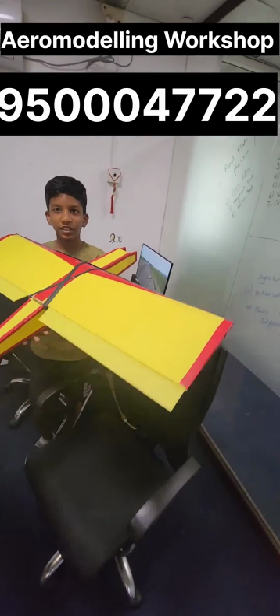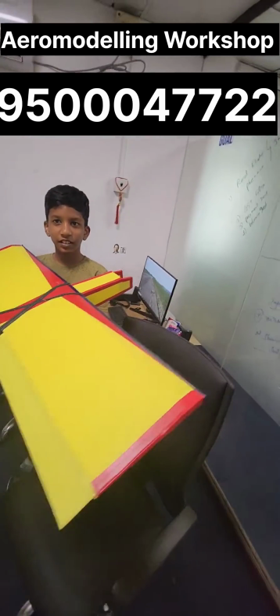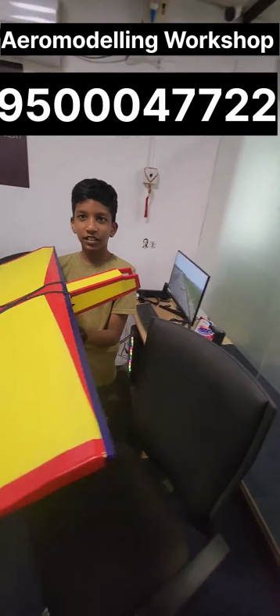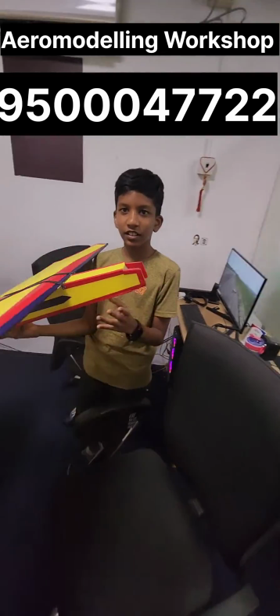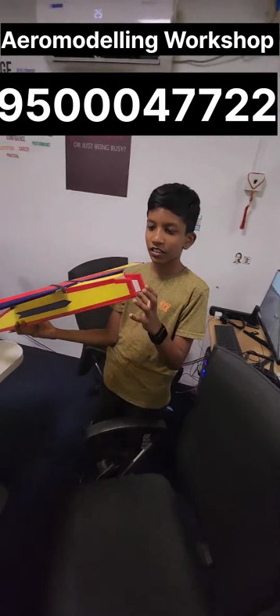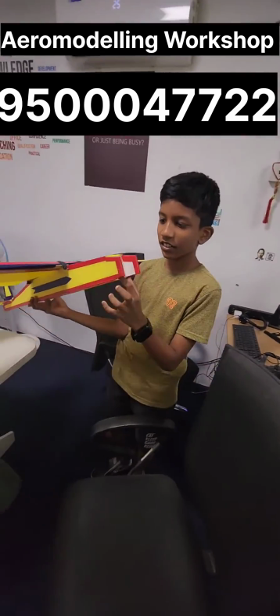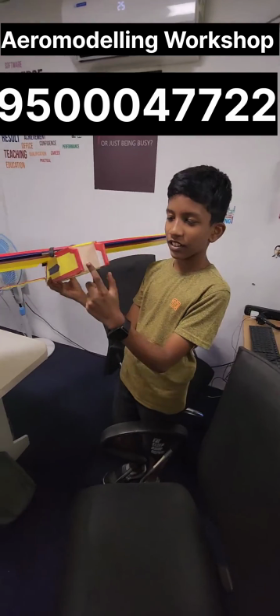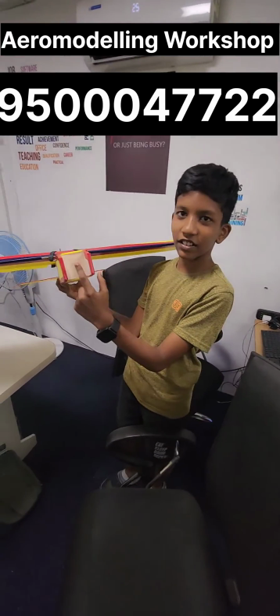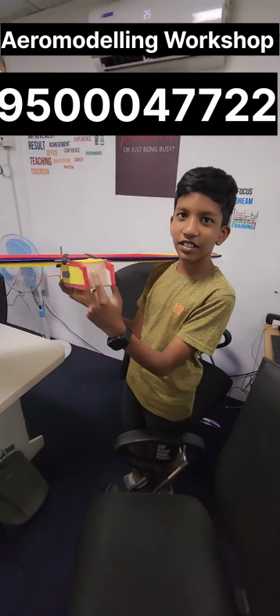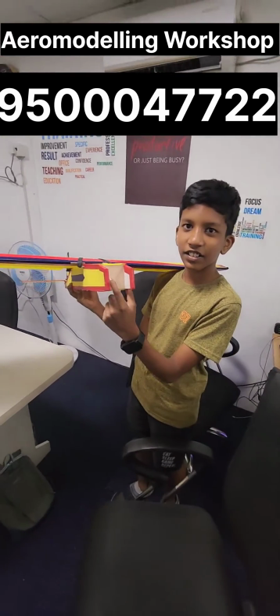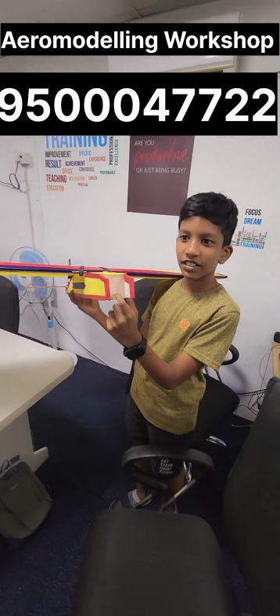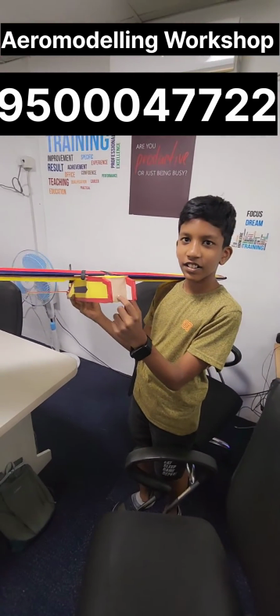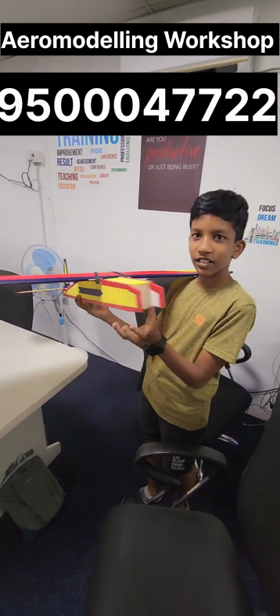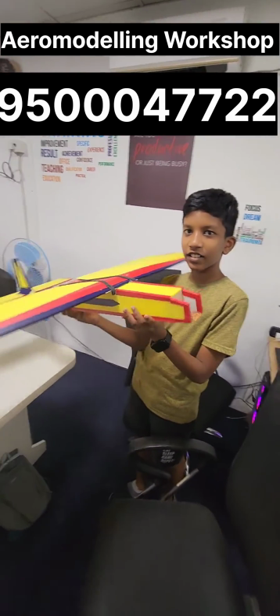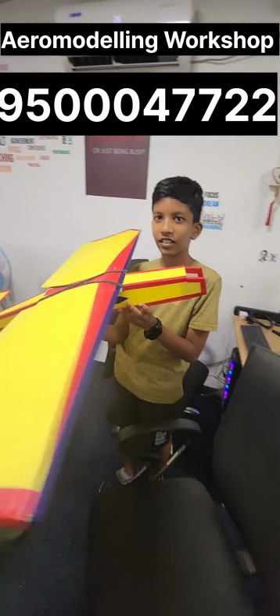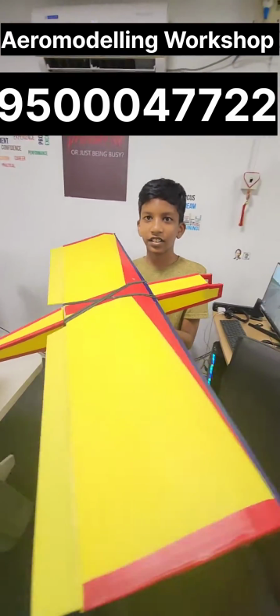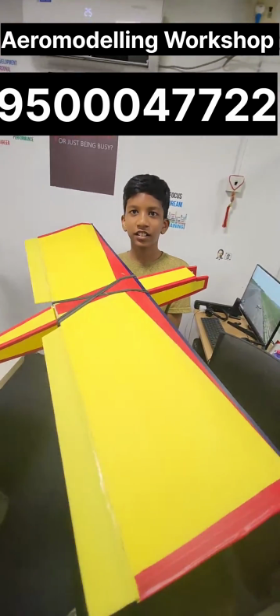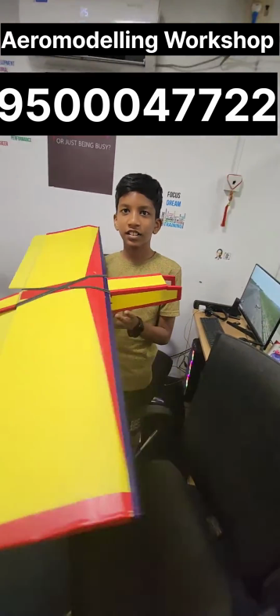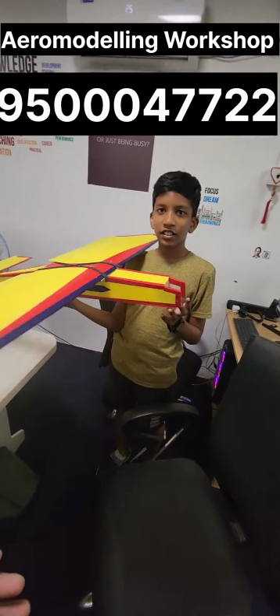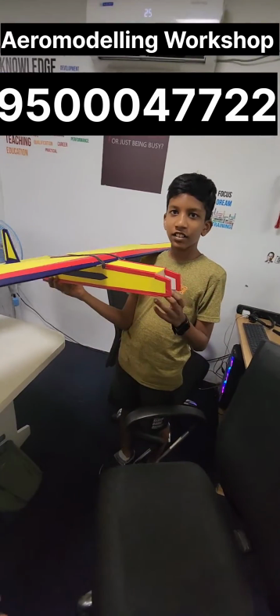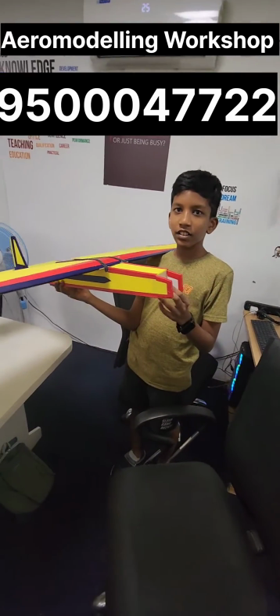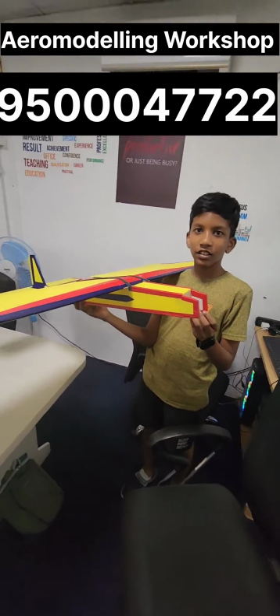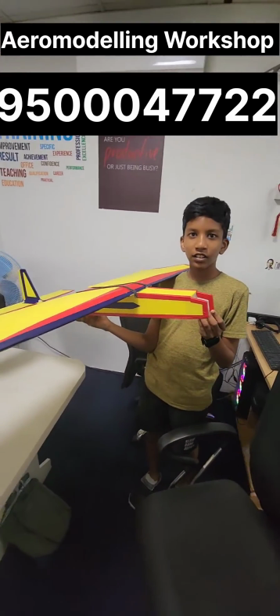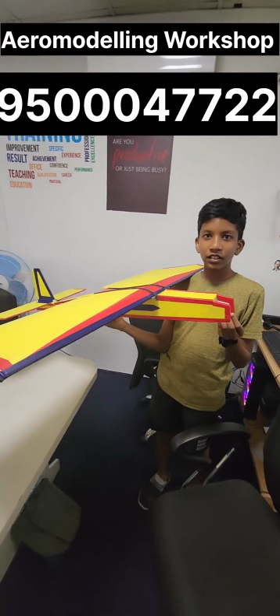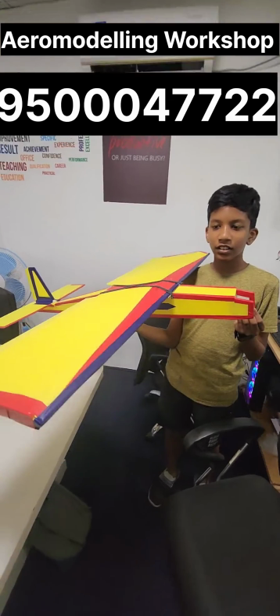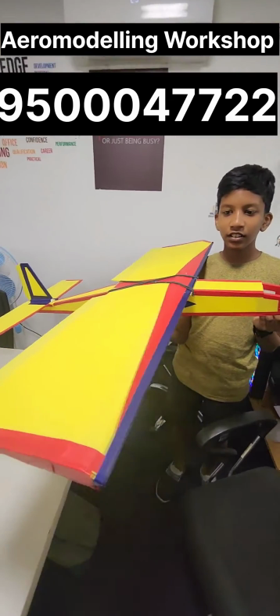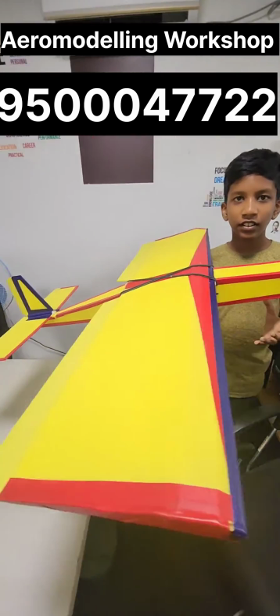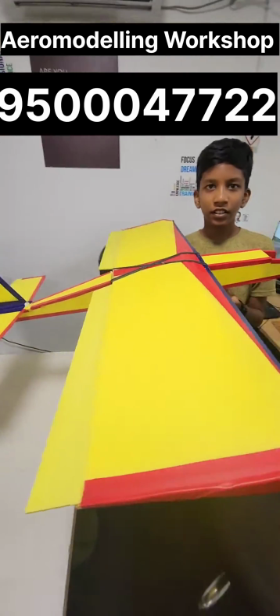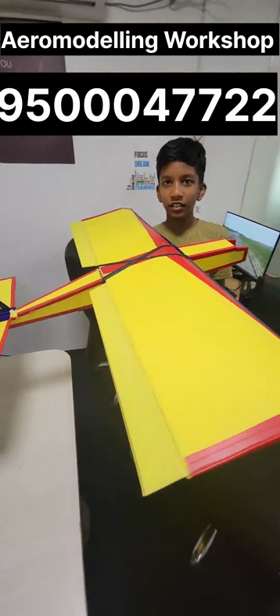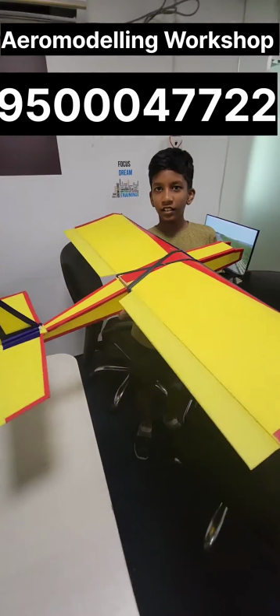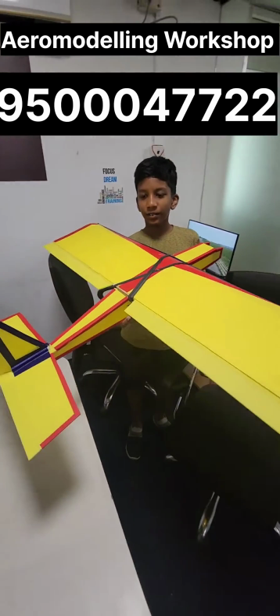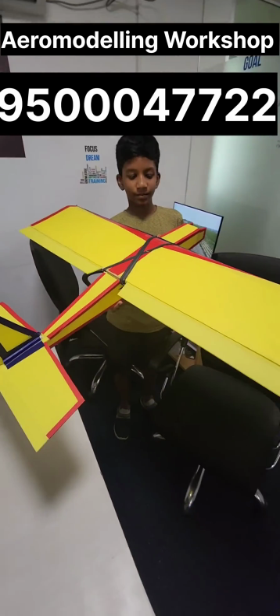And where will the motor be? Yes, so this is a non-electrical model. Maybe in future if required we can be able to fix the components also.